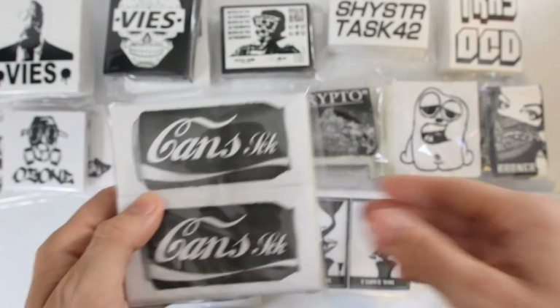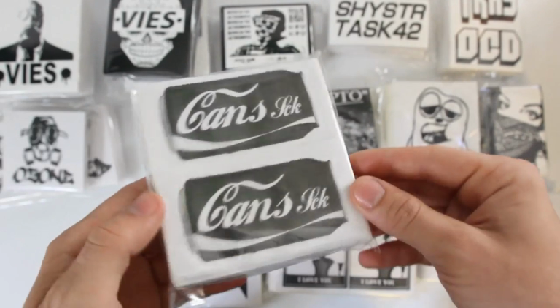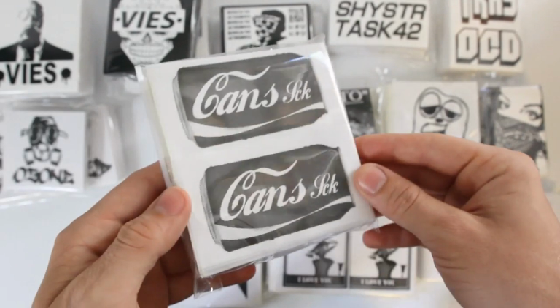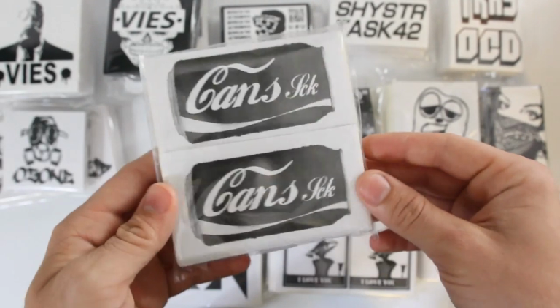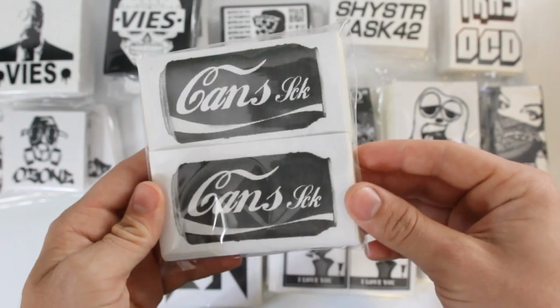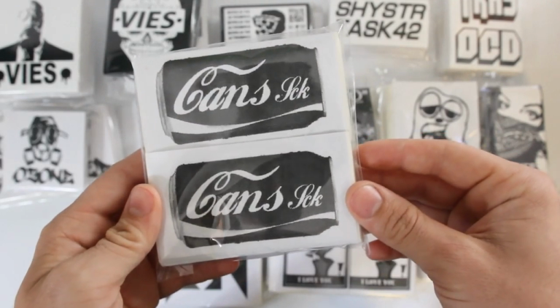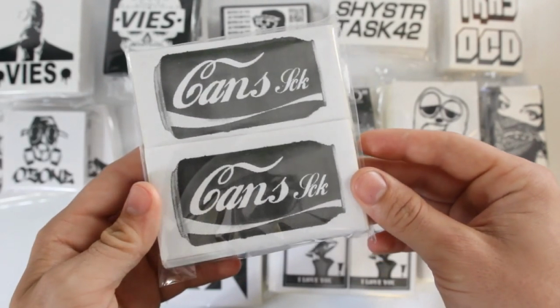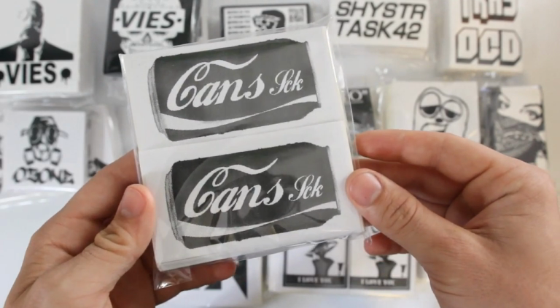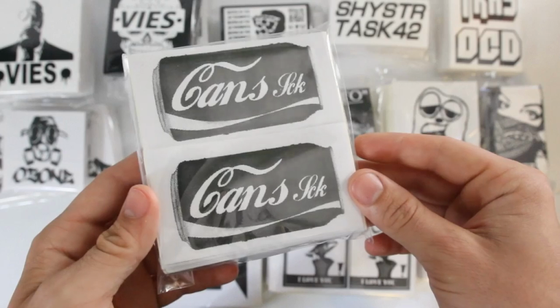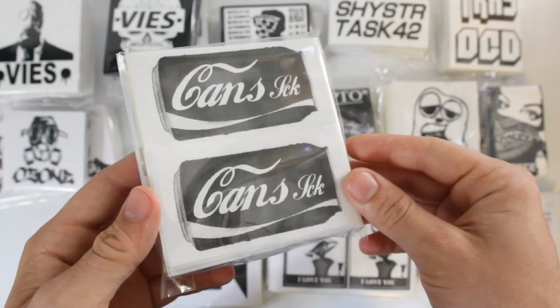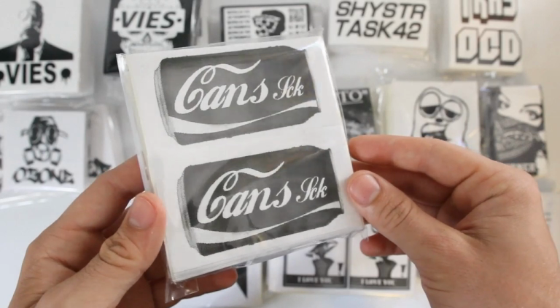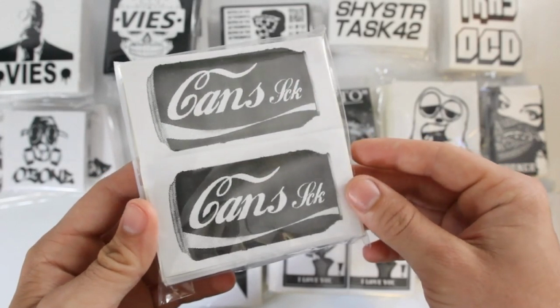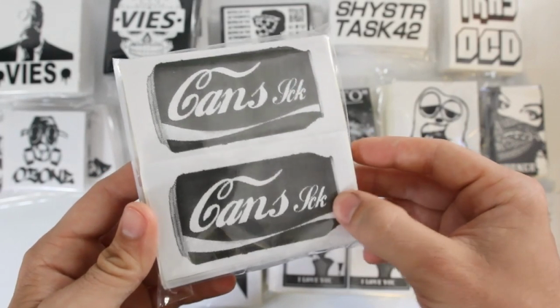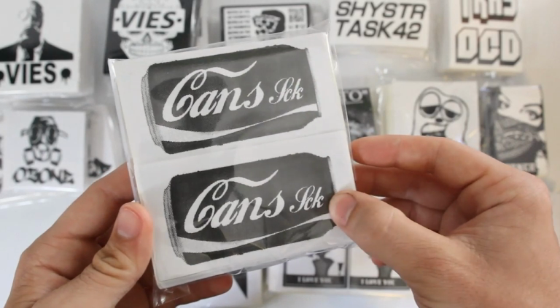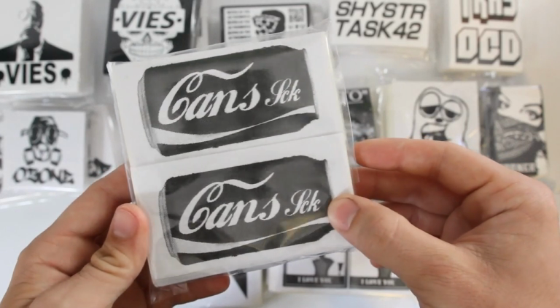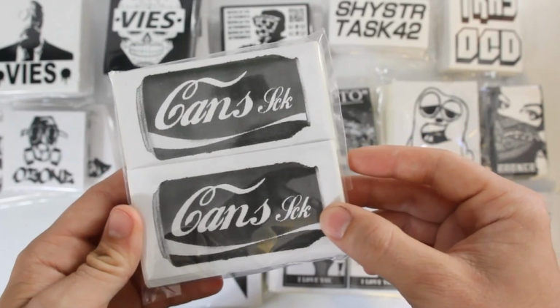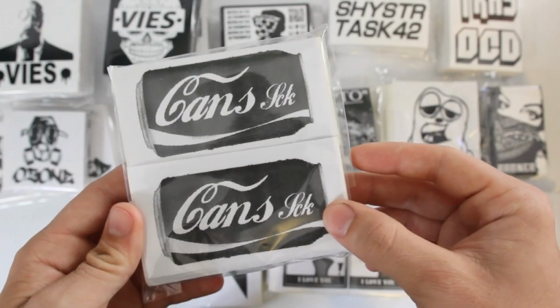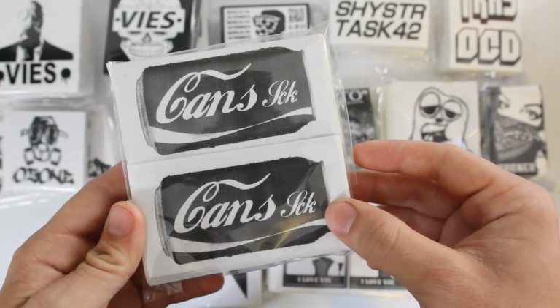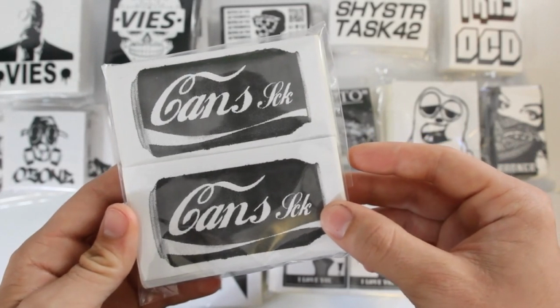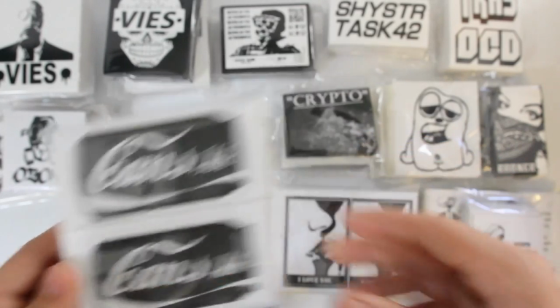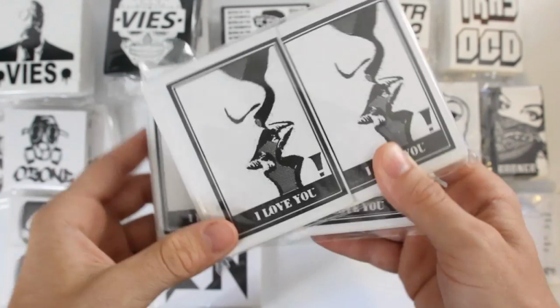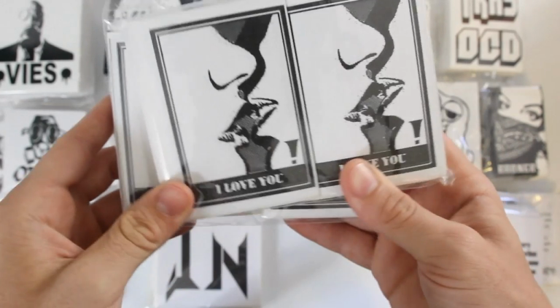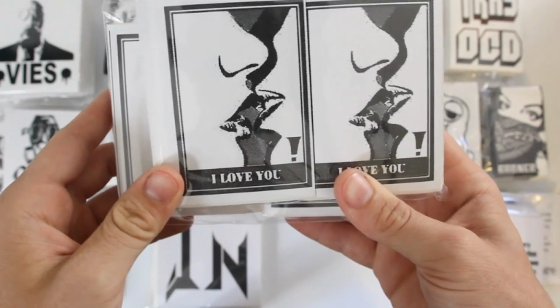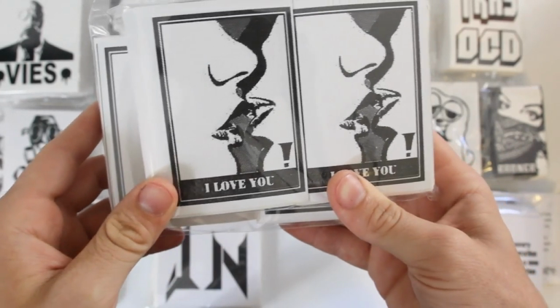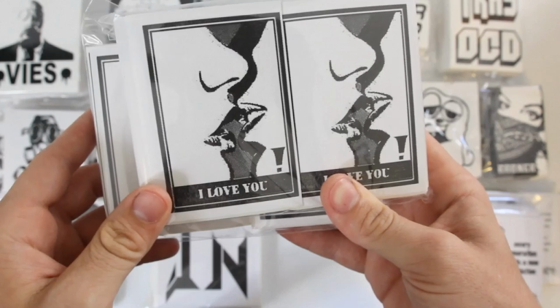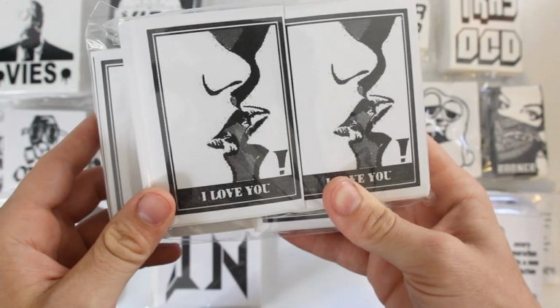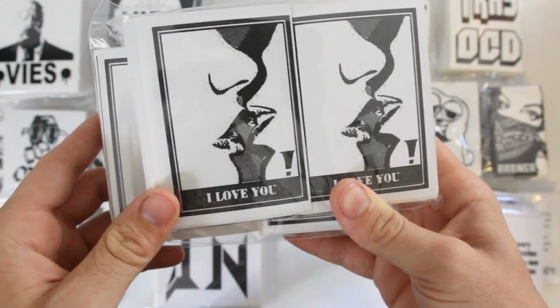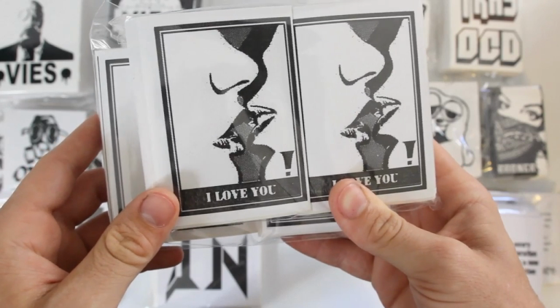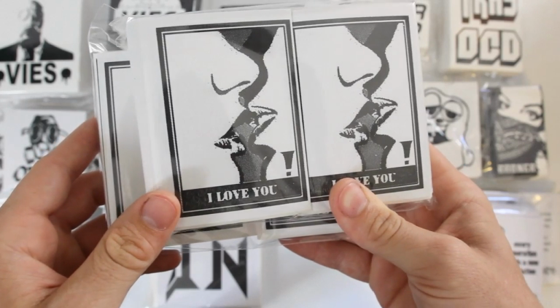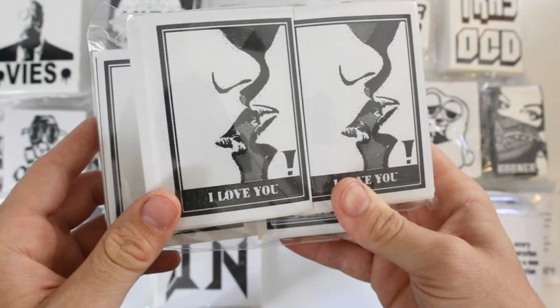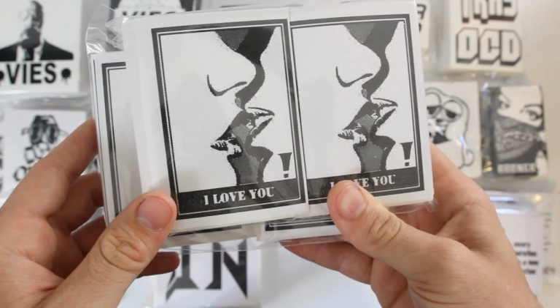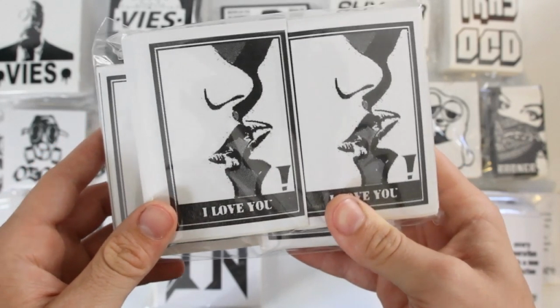Cans got 200 3 by 4 in this little Coca-Cola can design, and his SCK crew off to the side. Kiss got 500 3 by 4 in these two girls kissing design.